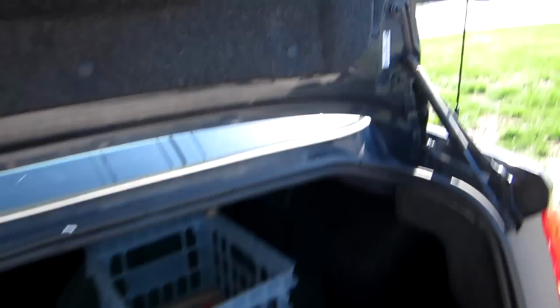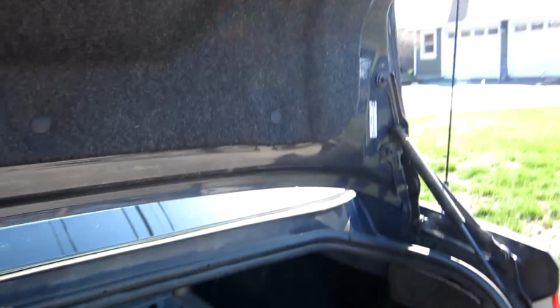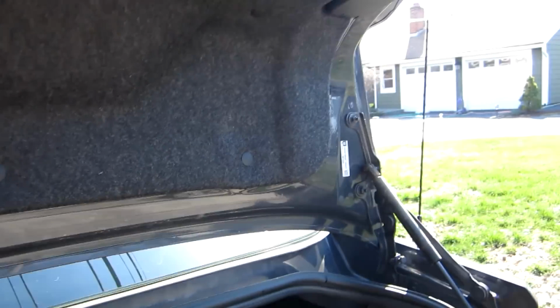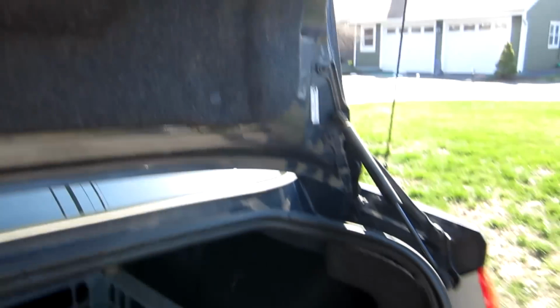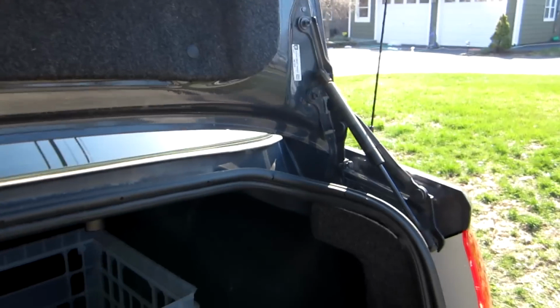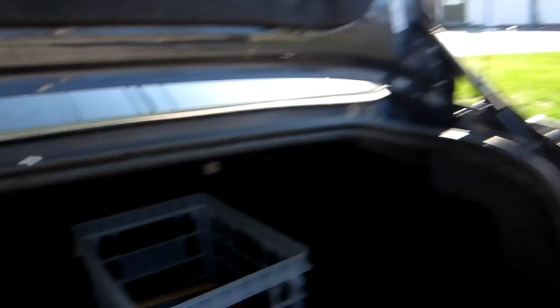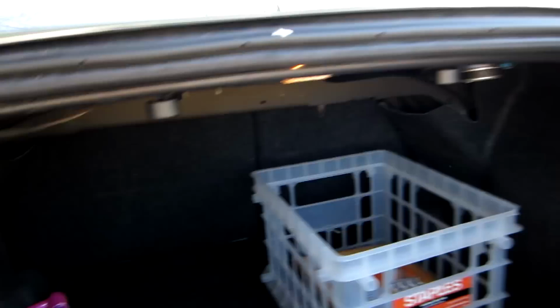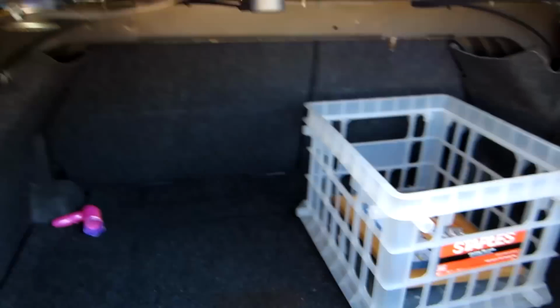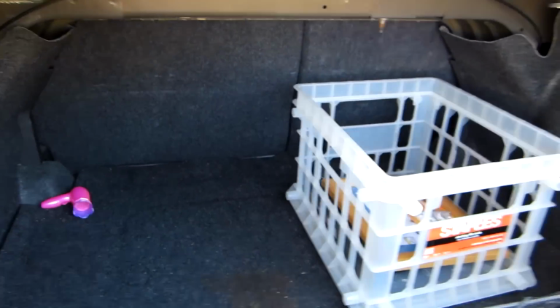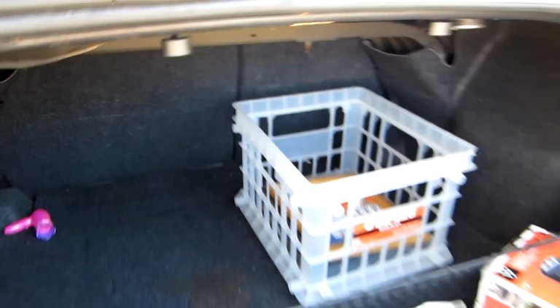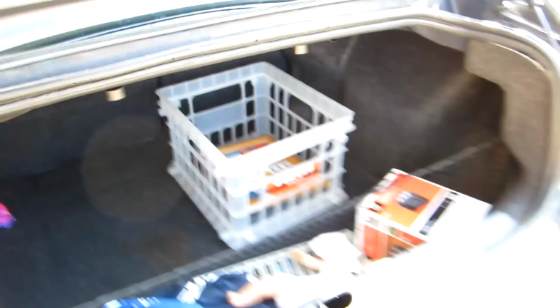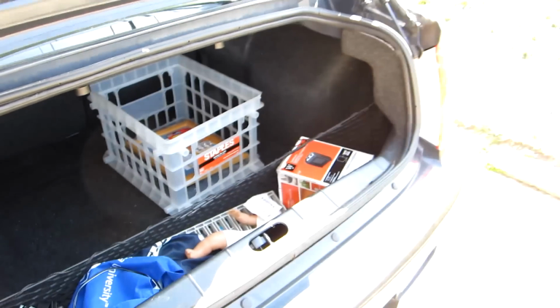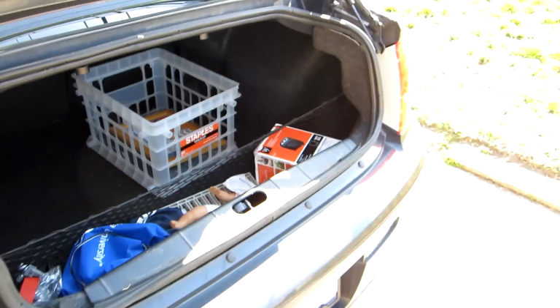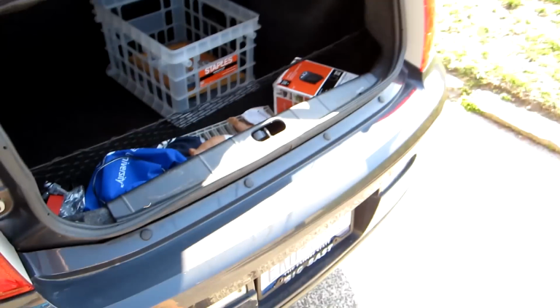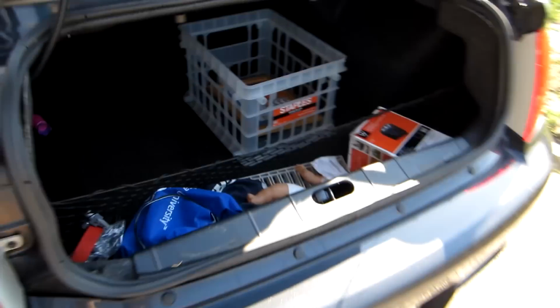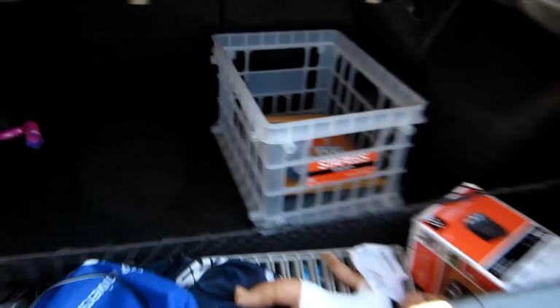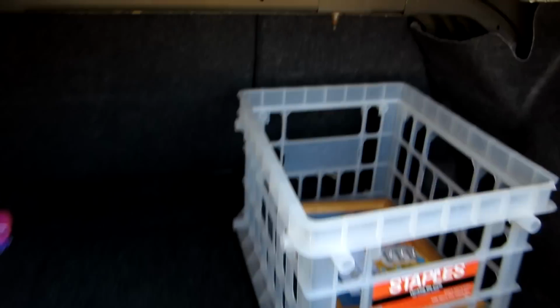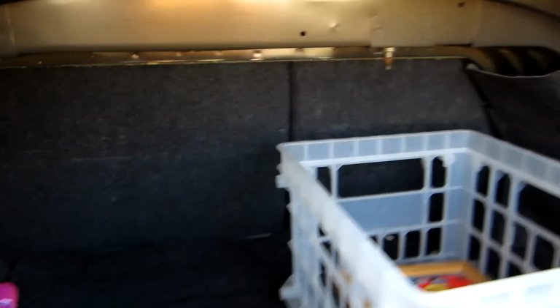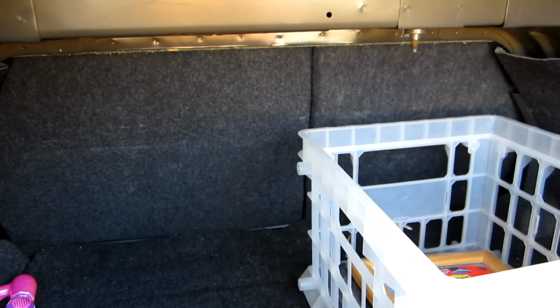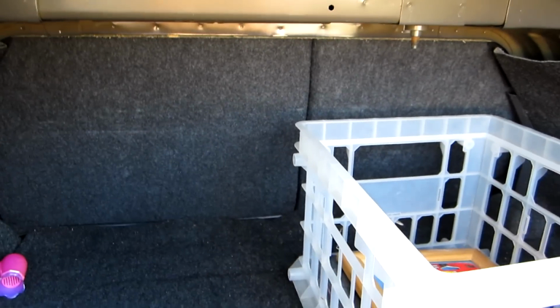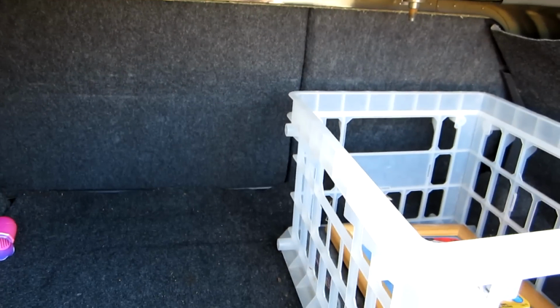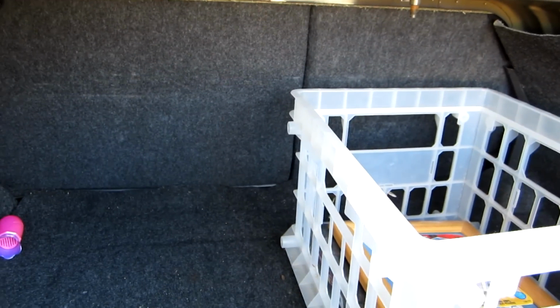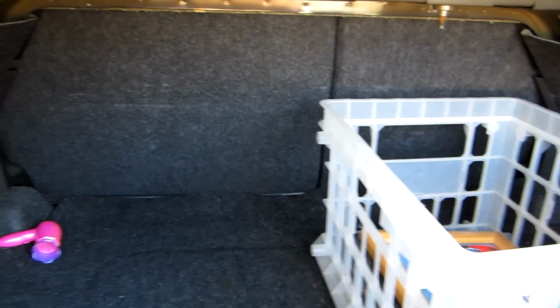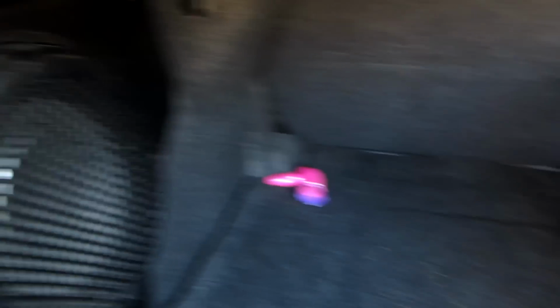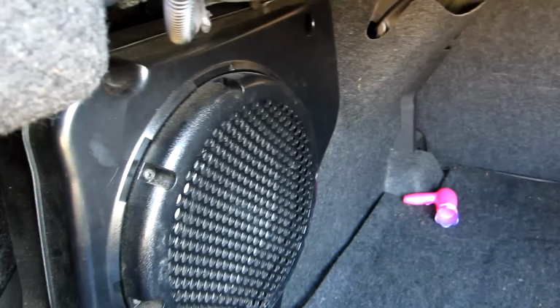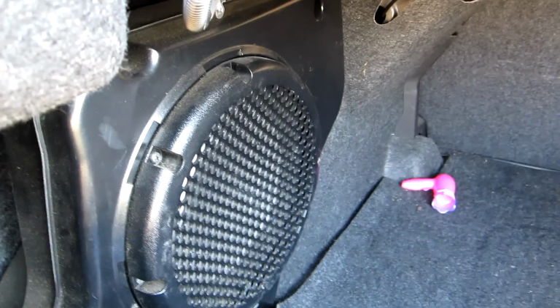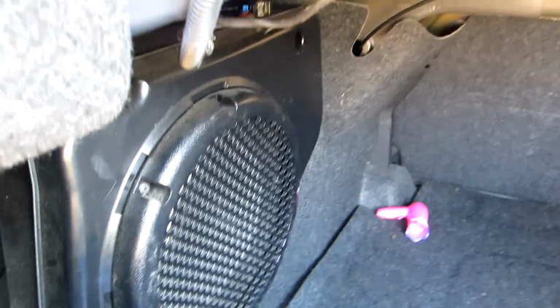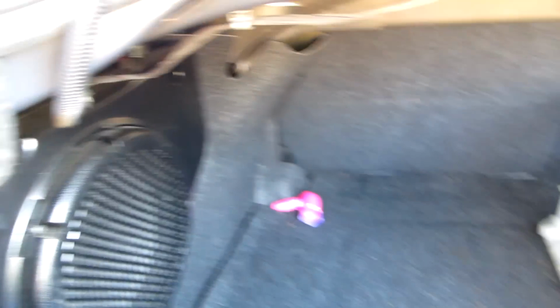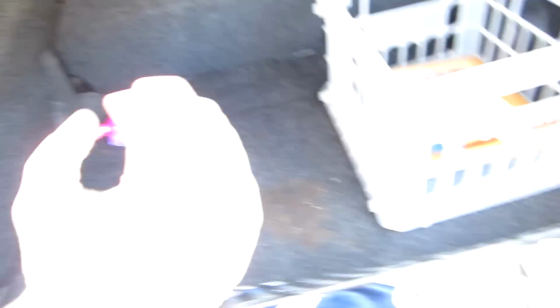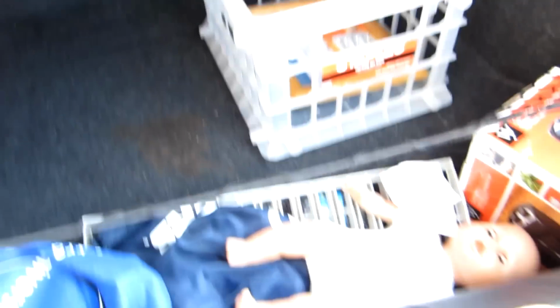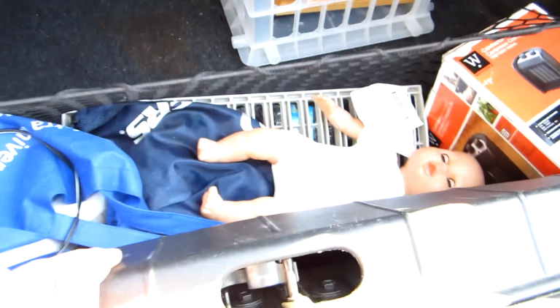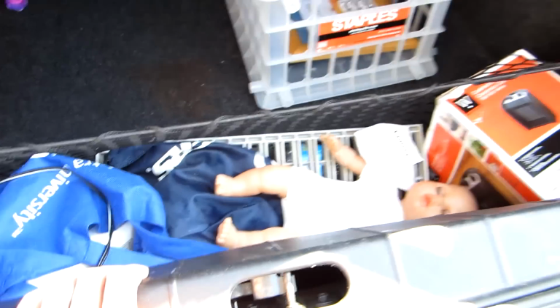The trunk space is pretty good — you have trunk struts, a deep well, and a short opening. Down there you have 60-40 split seating. There's also the Pioneer subwoofer, and below that you have a spare tire and all that stuff.